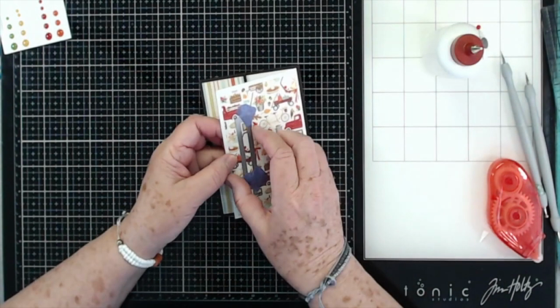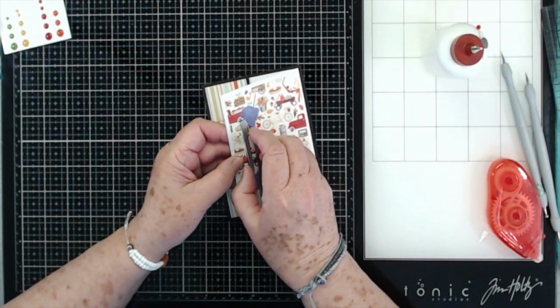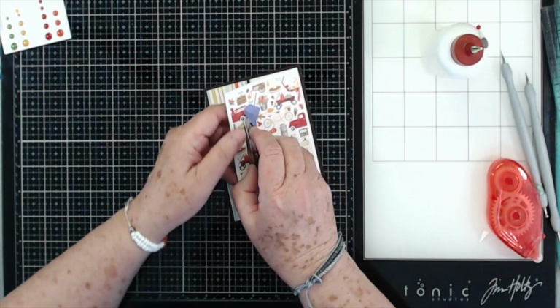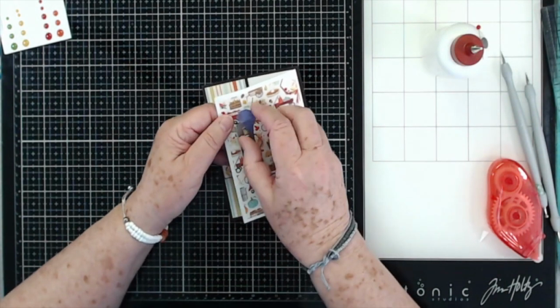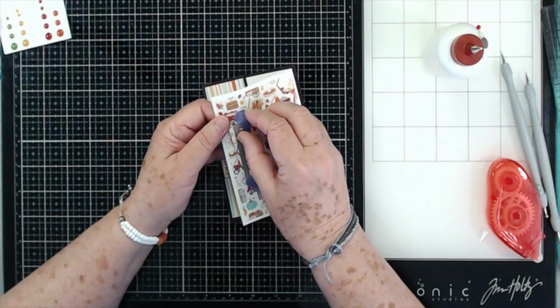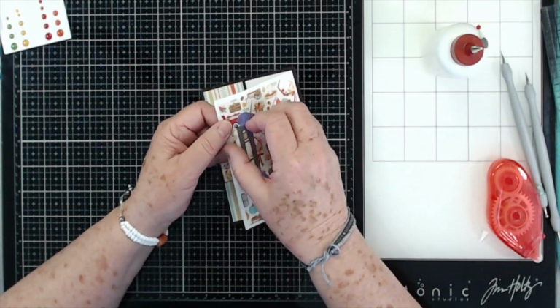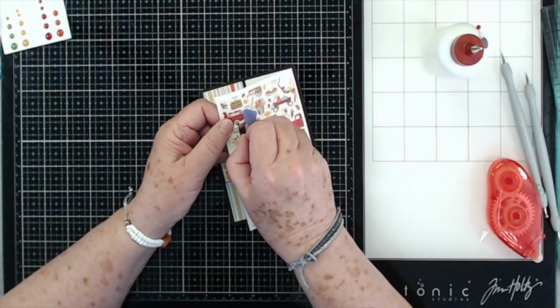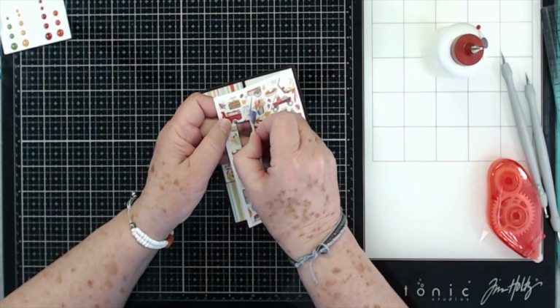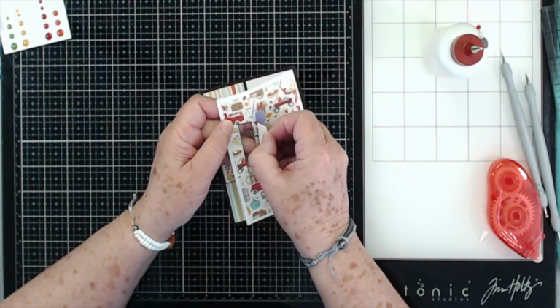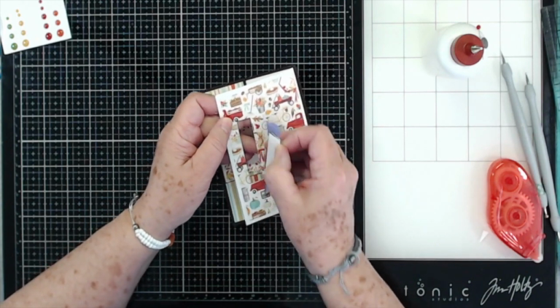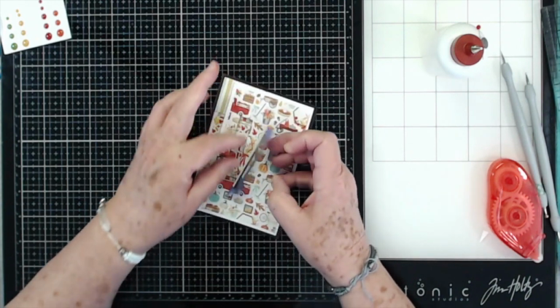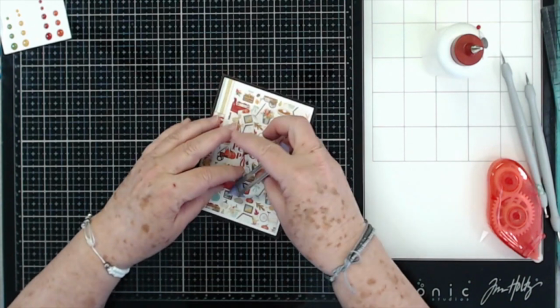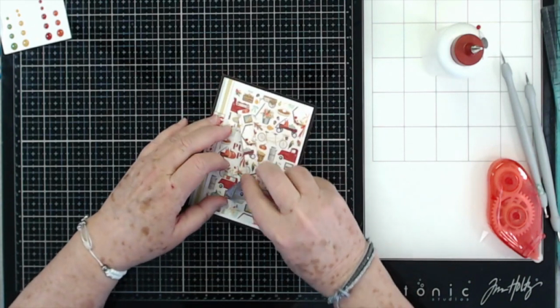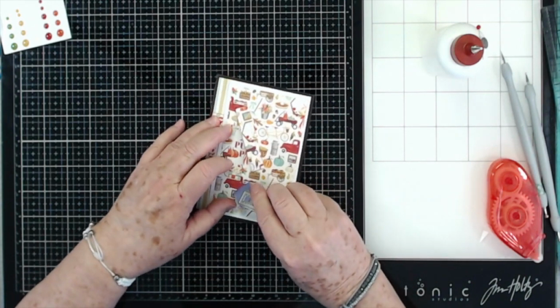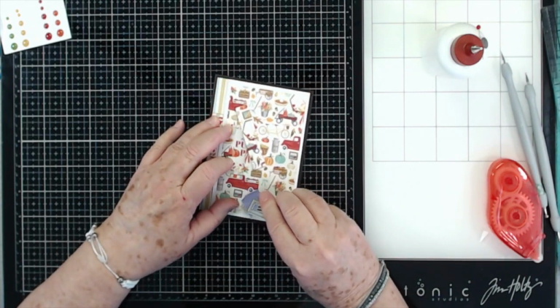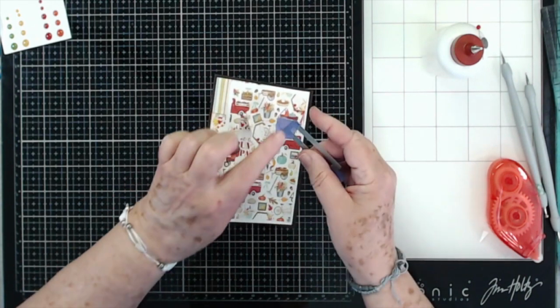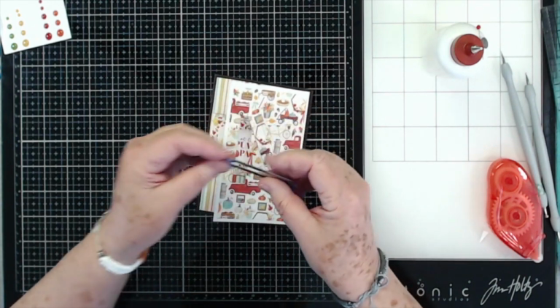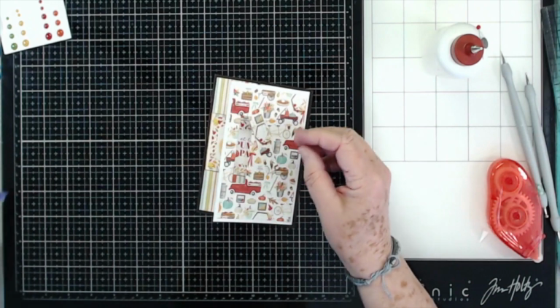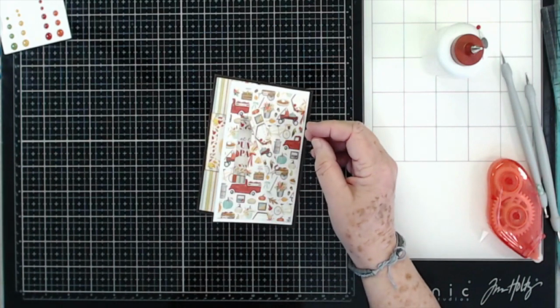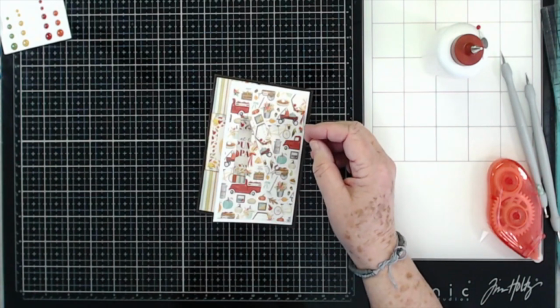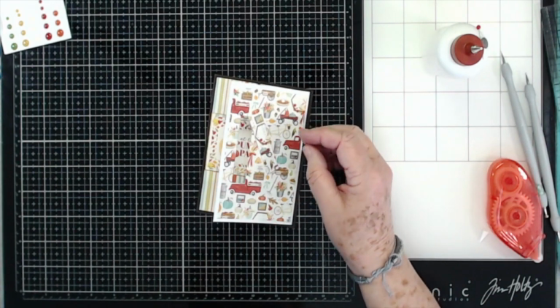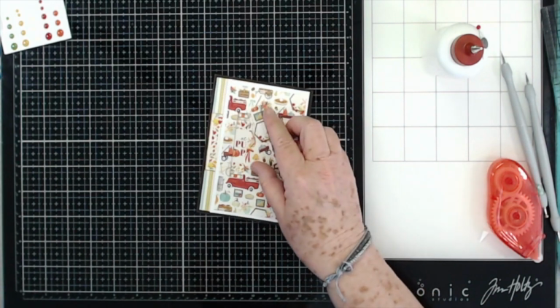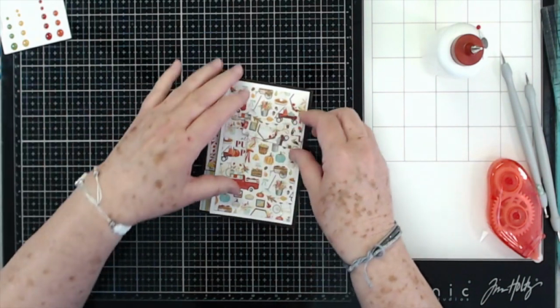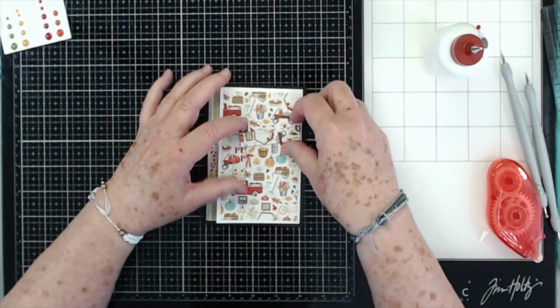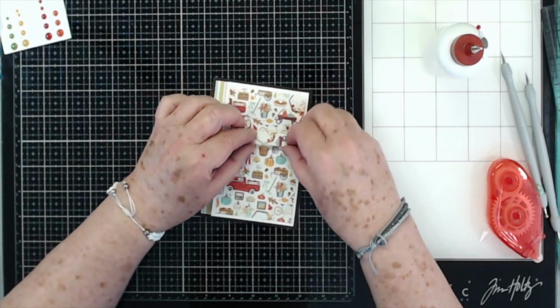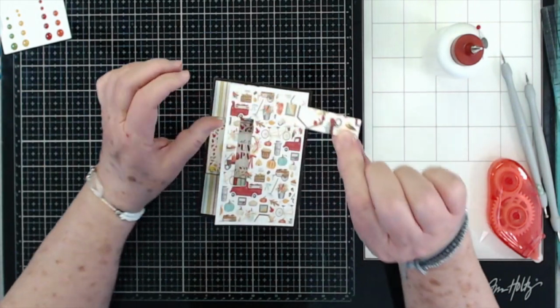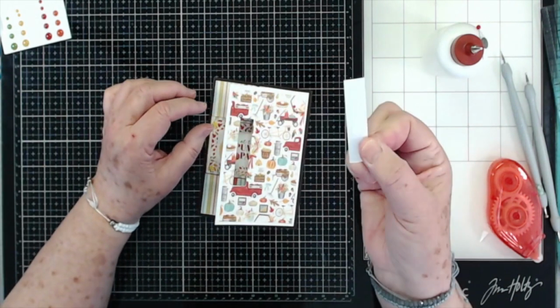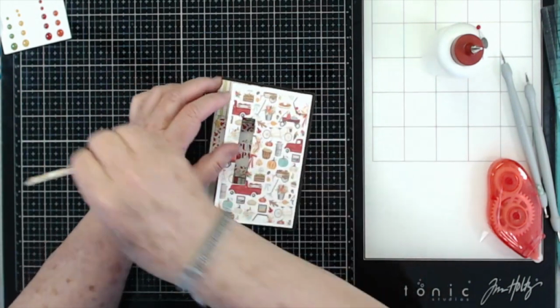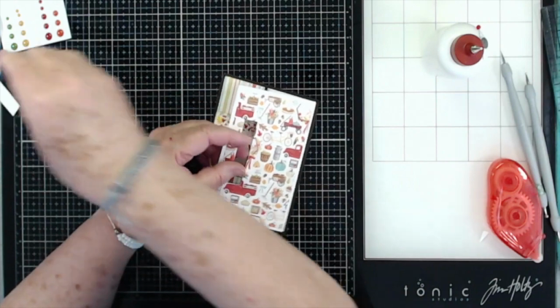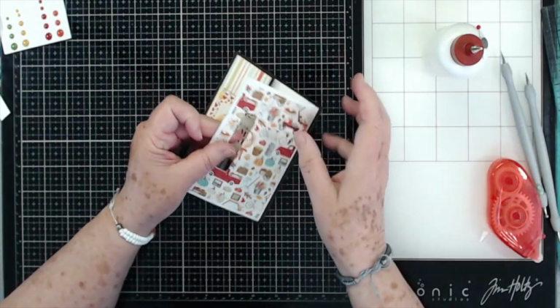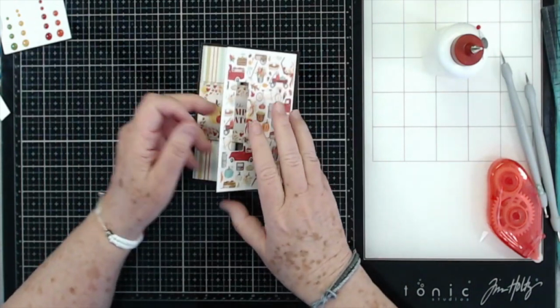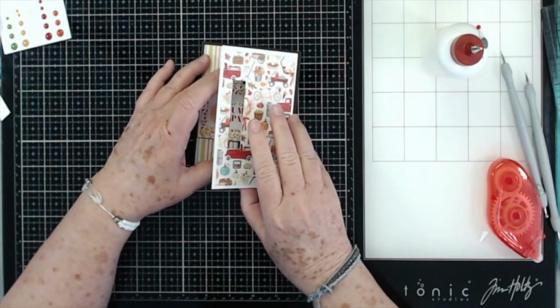I'm going to take this over to my die cutting machine and run it through and cut that hole out. I love my purple tape — that's a lifesaver. We'll save that little piece for later, we might use it somewhere else.